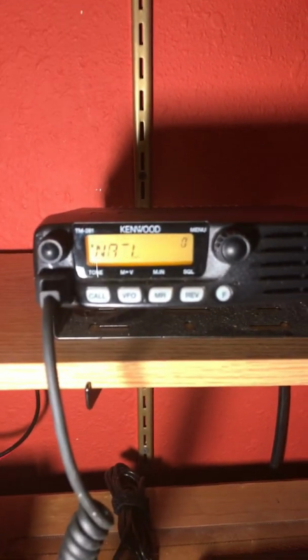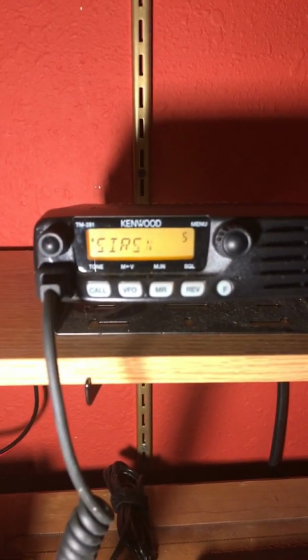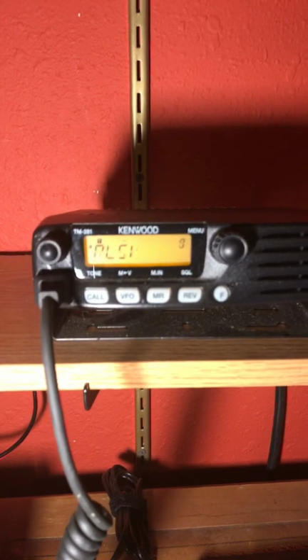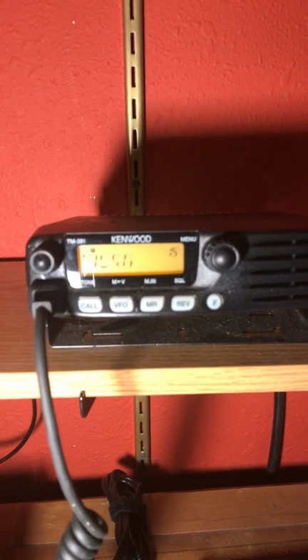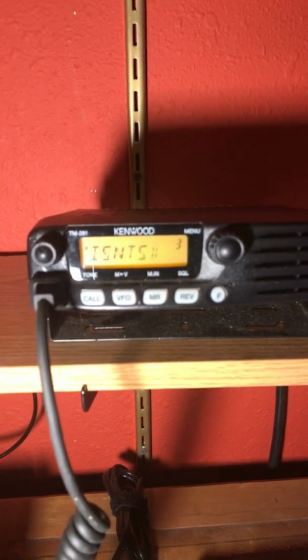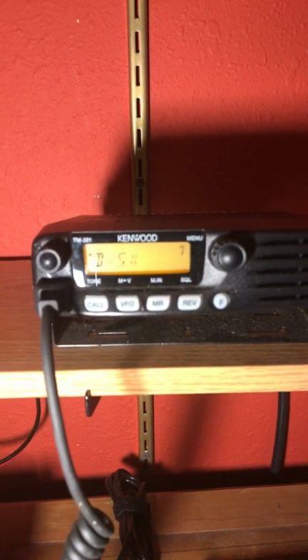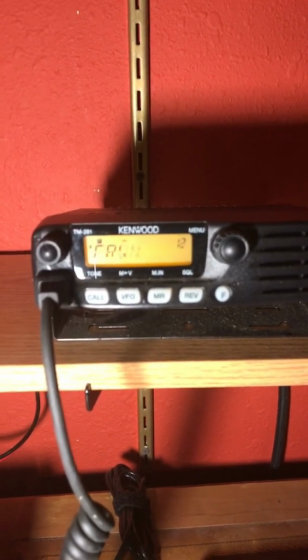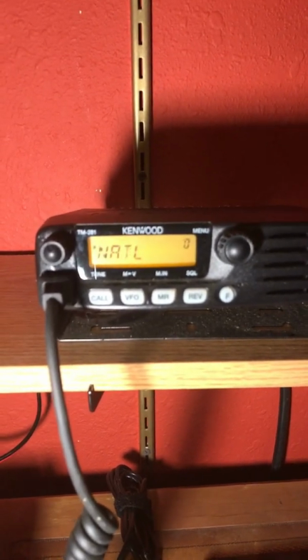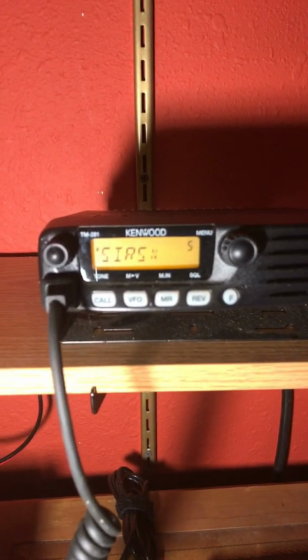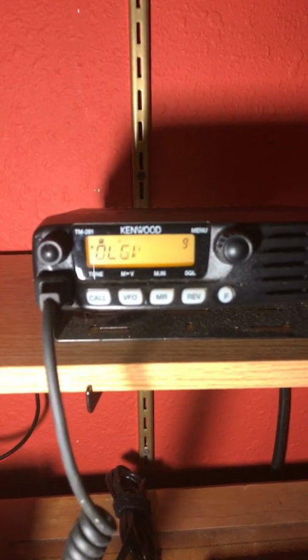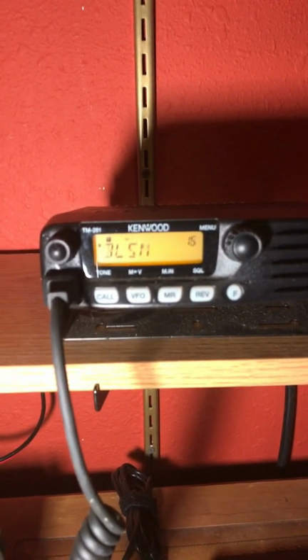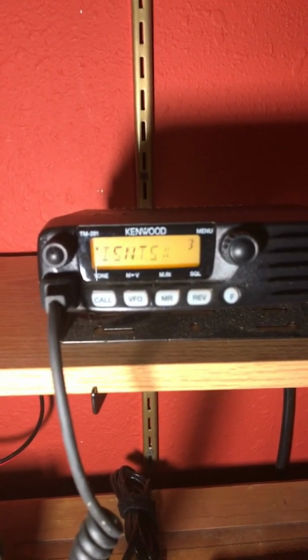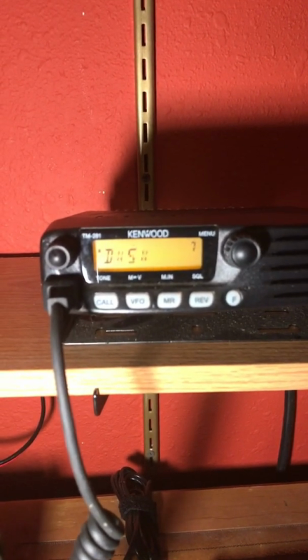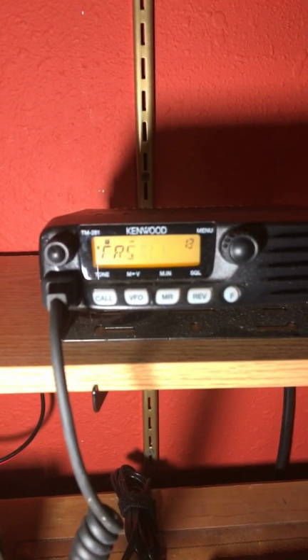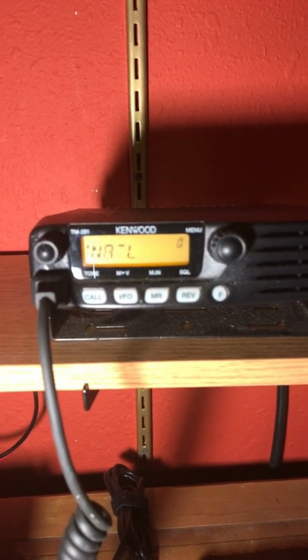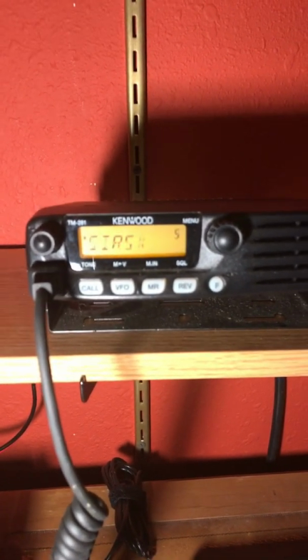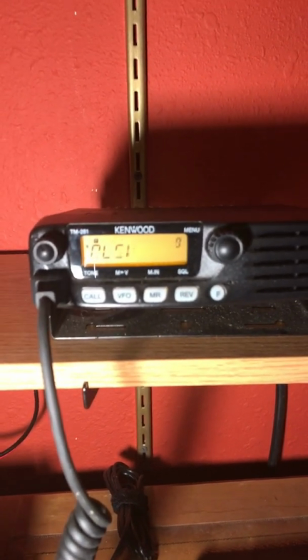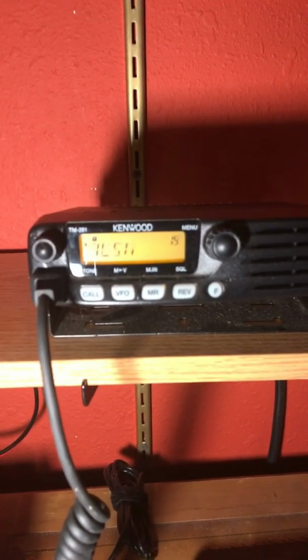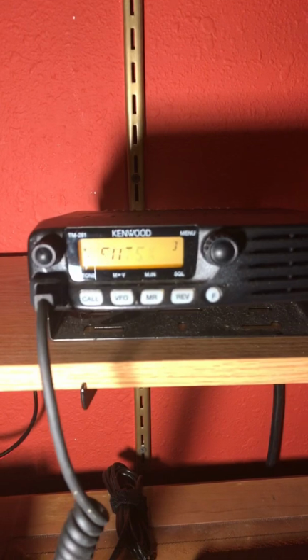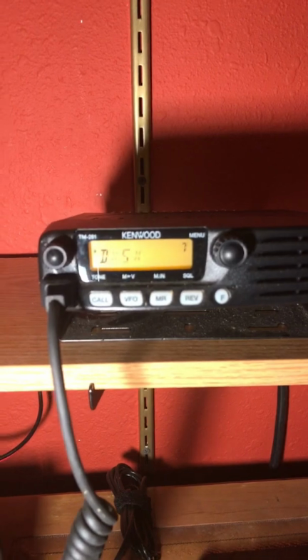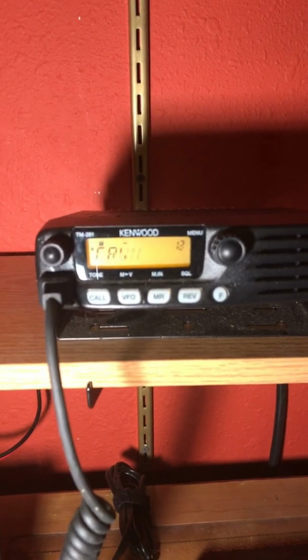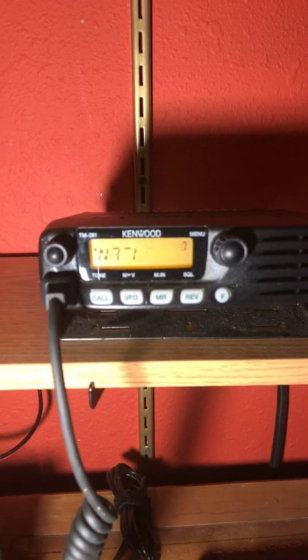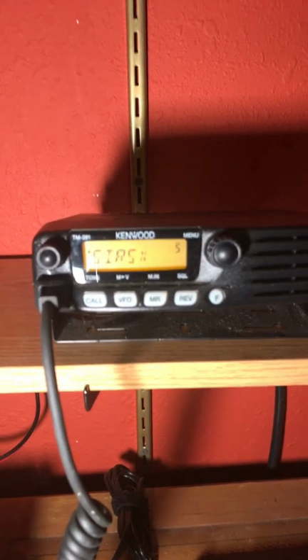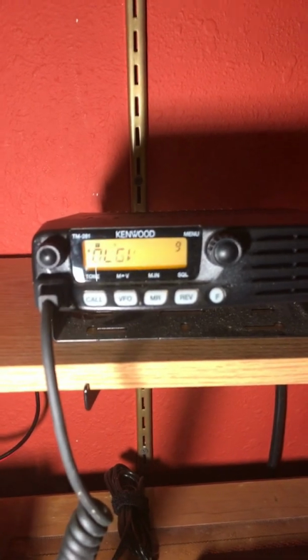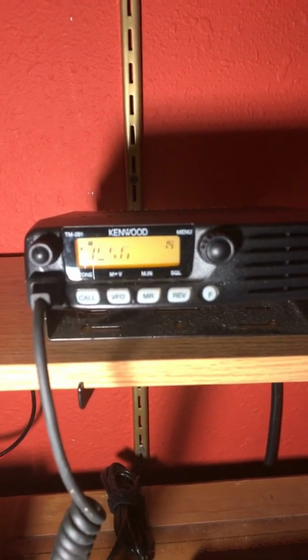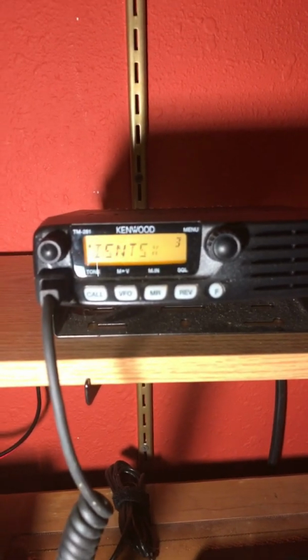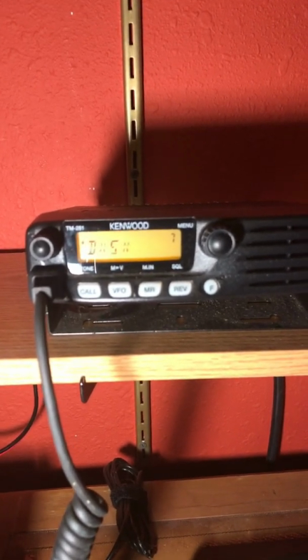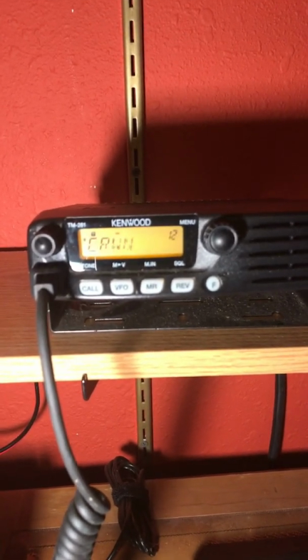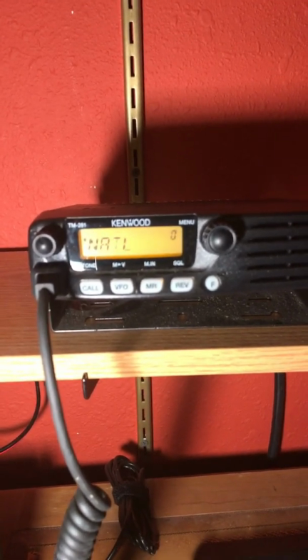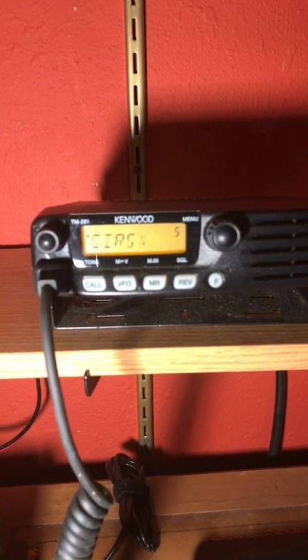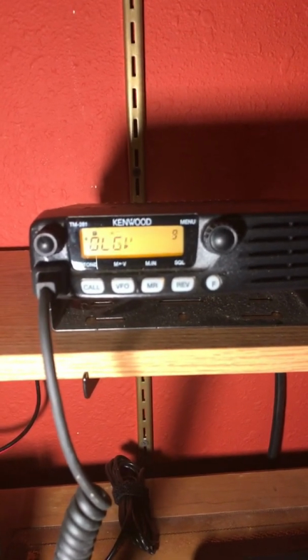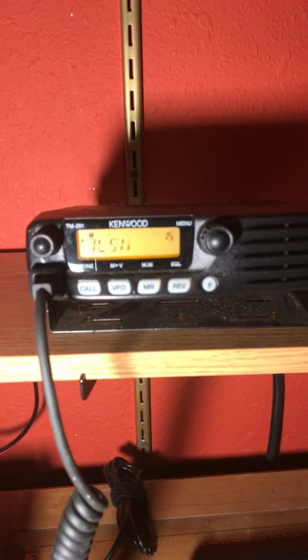This is especially useful if I don't have power and I'm on batteries, which segues into the second reason why I like this radio — for emergency uses.